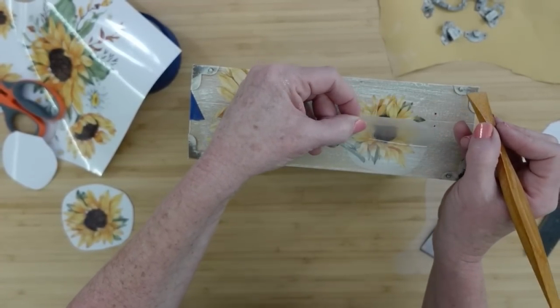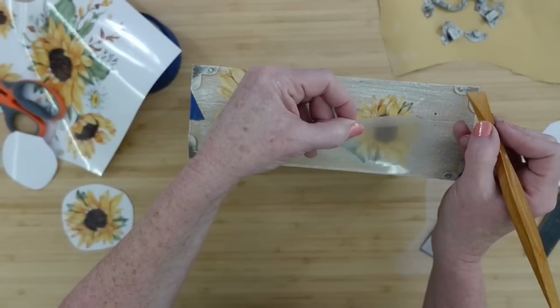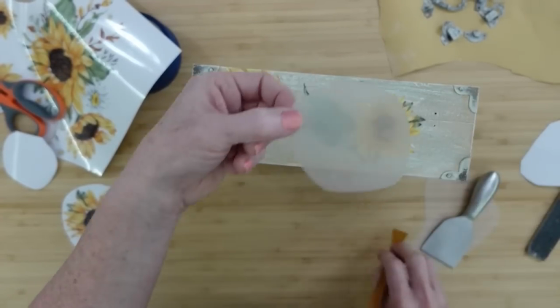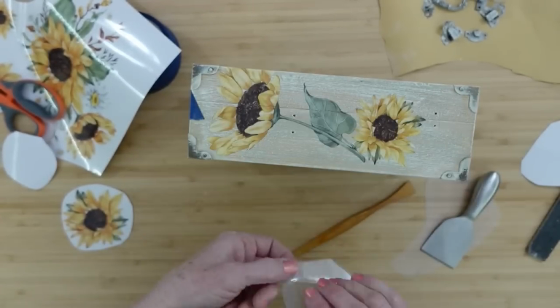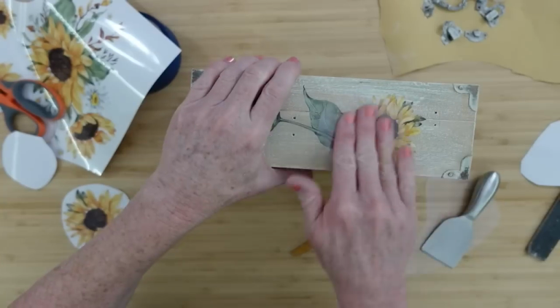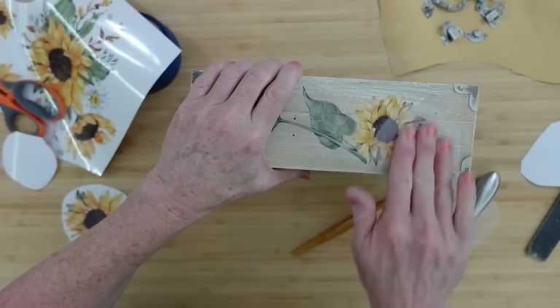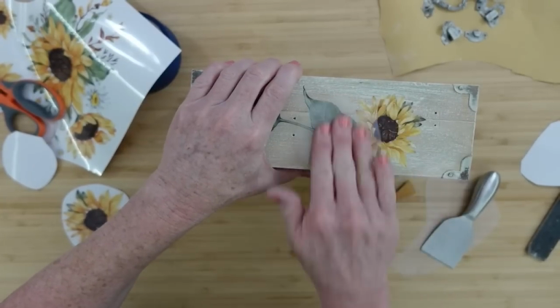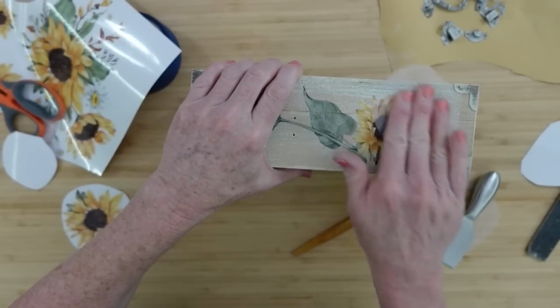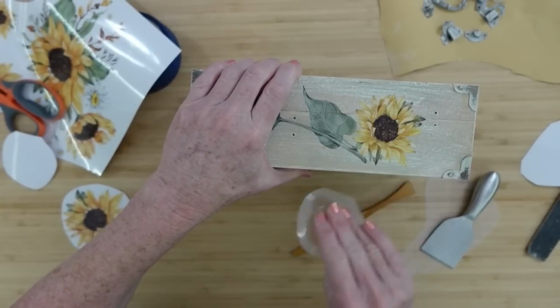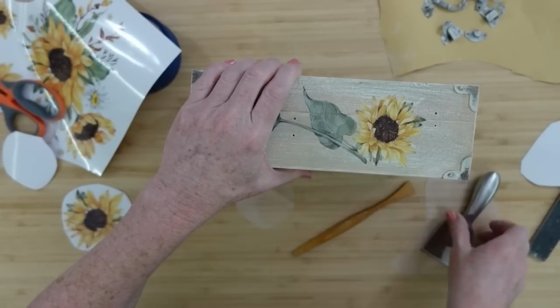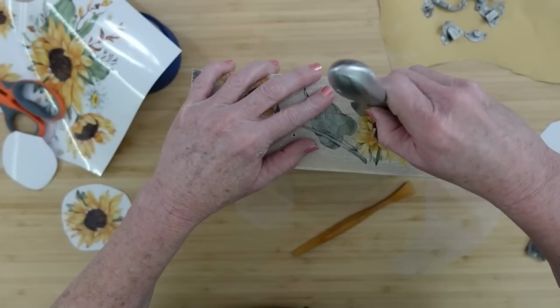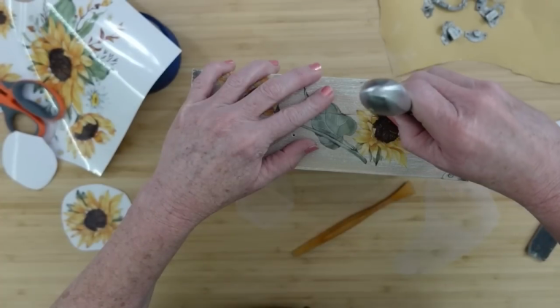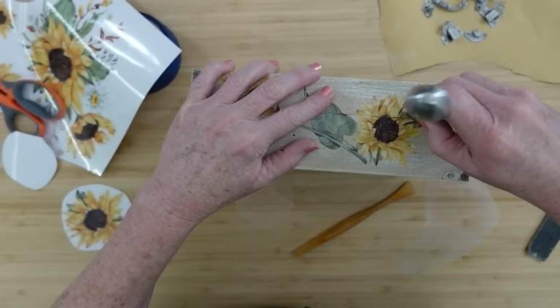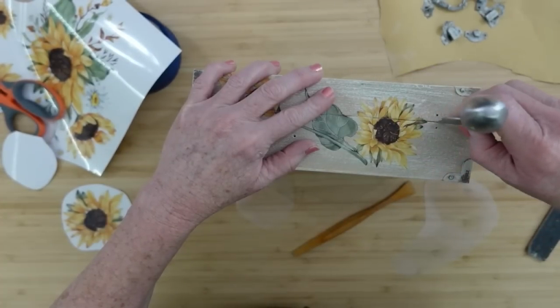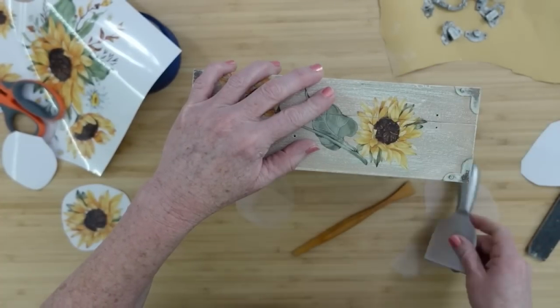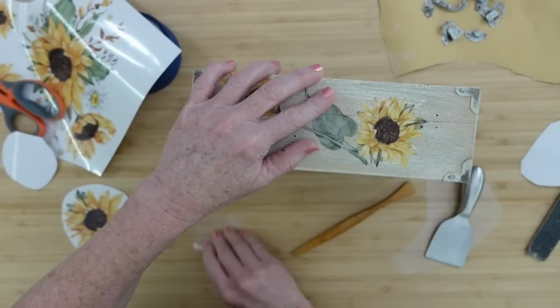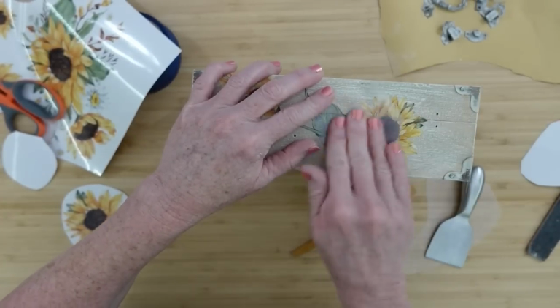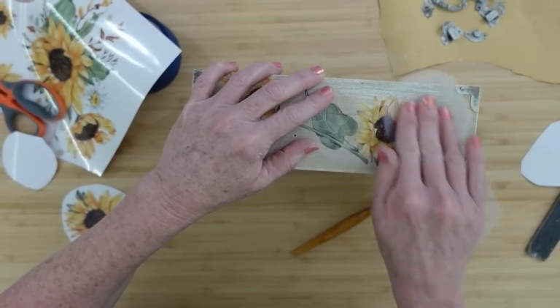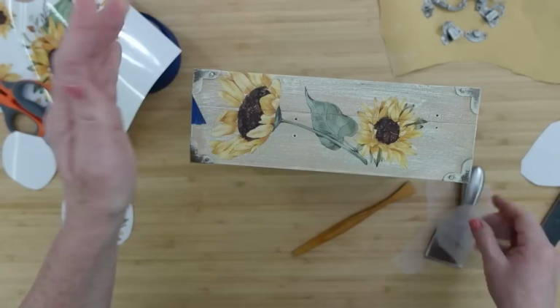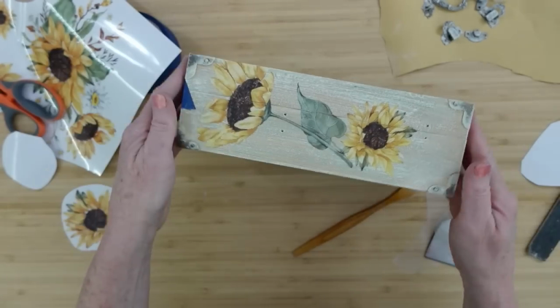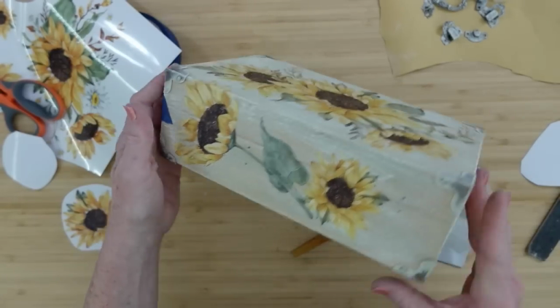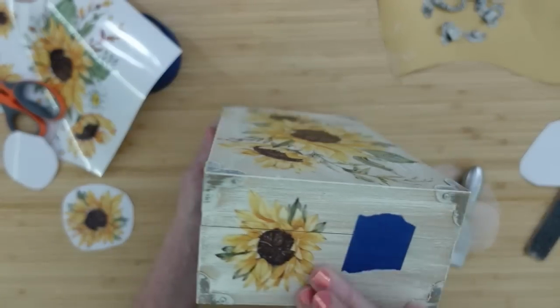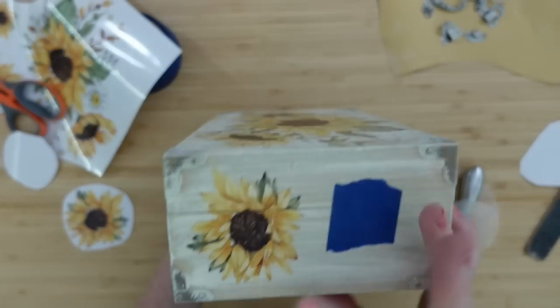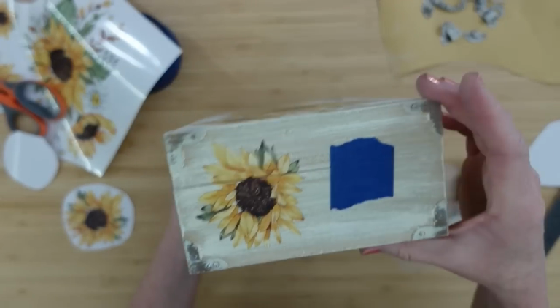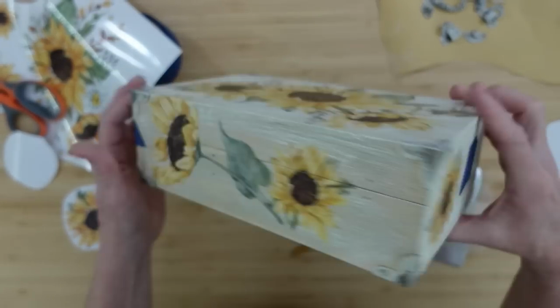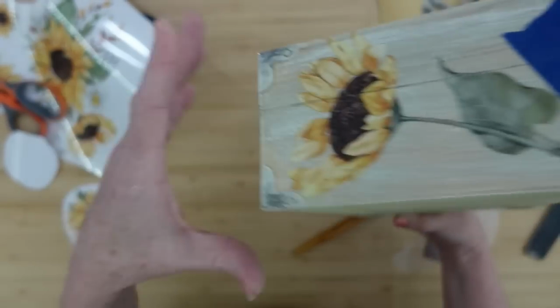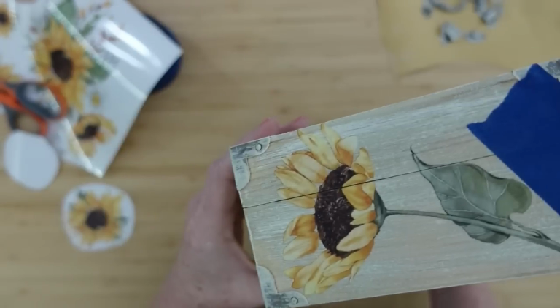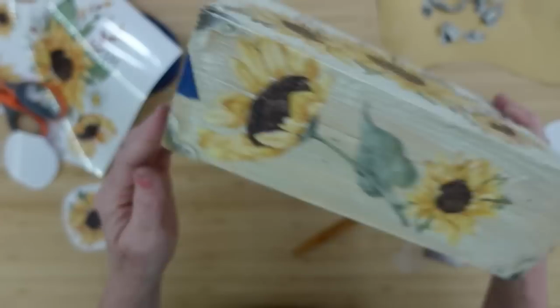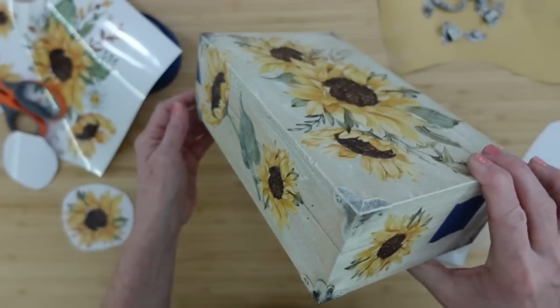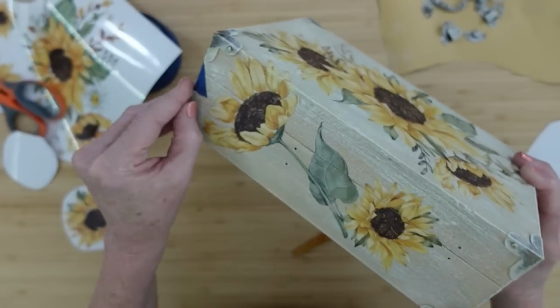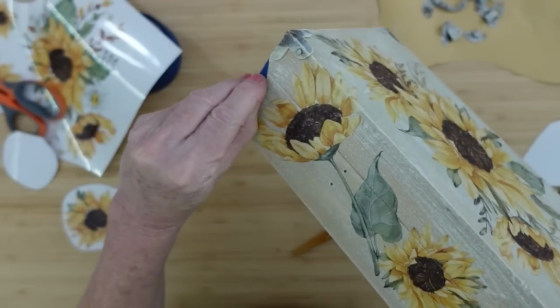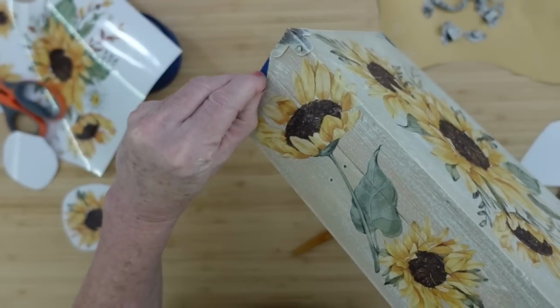If you pull it up slowly like that and a little bit's lifting up, you can just lay it down and it will go right back into the same place. I'm just going over the cracks there to make sure when I open it, I don't peel anything or have any weird seam on it.